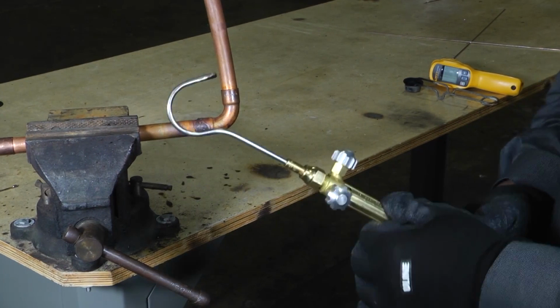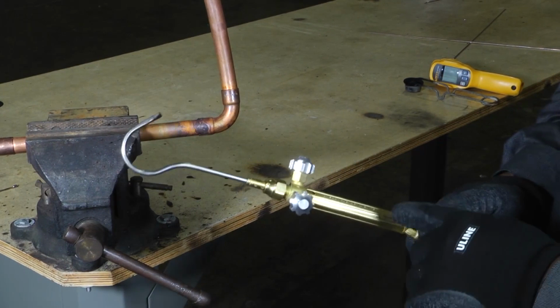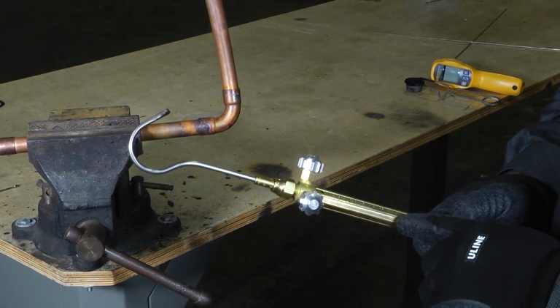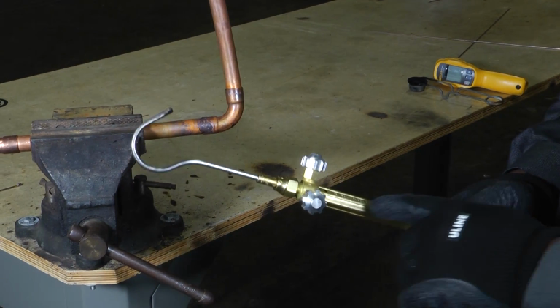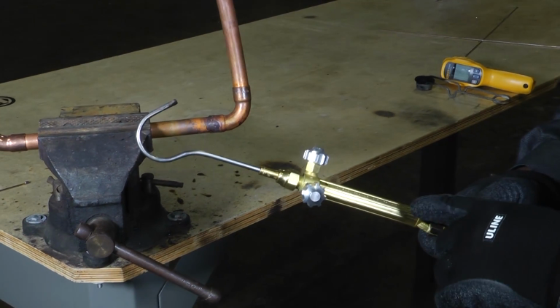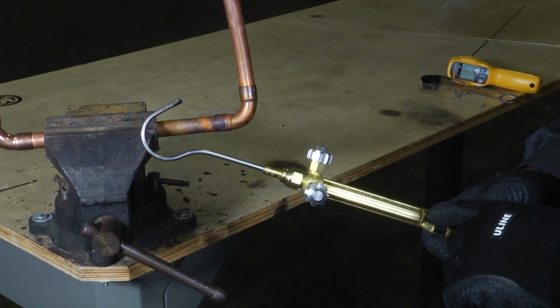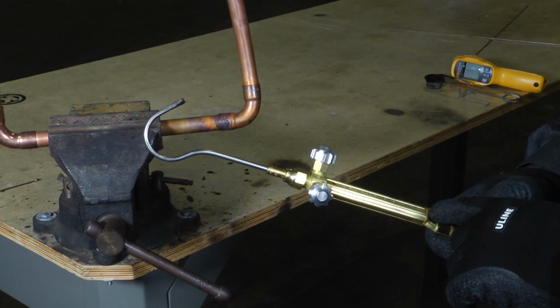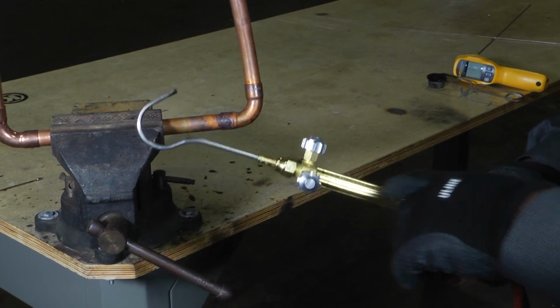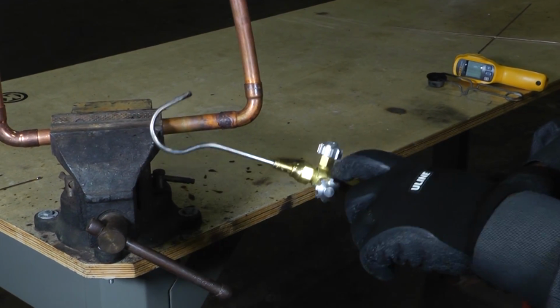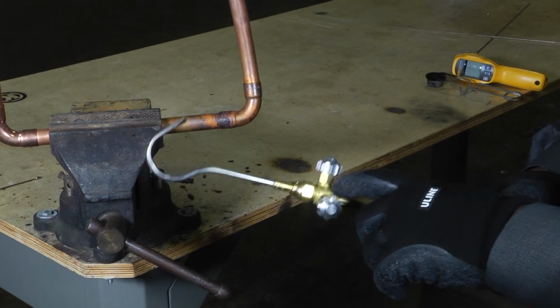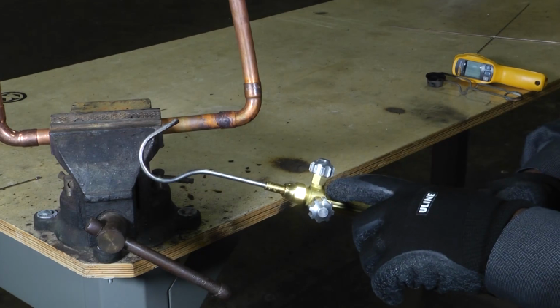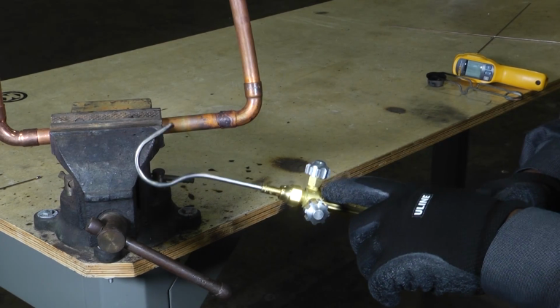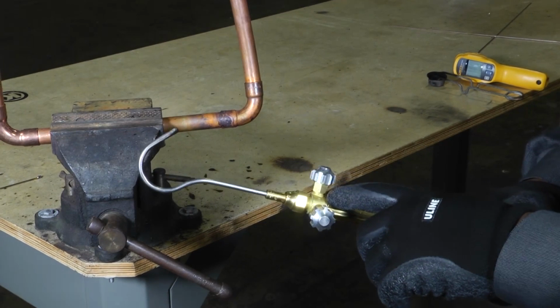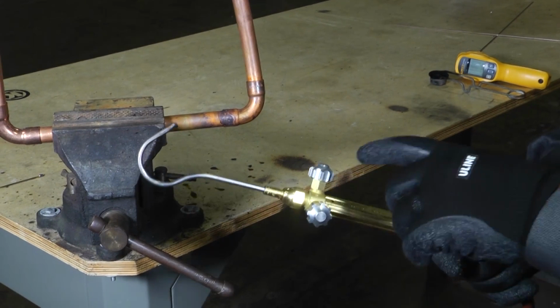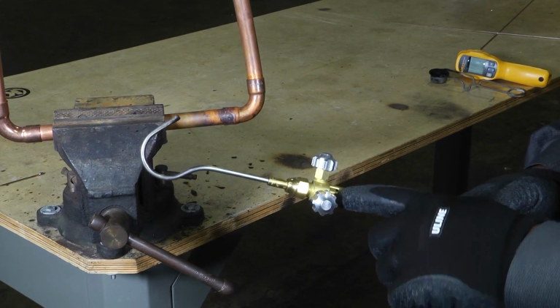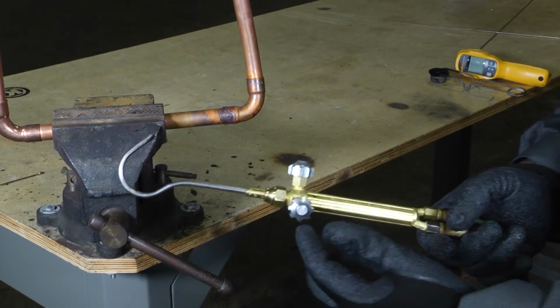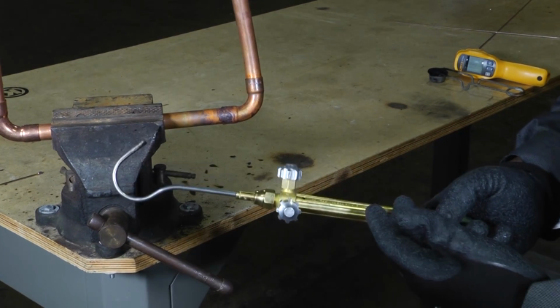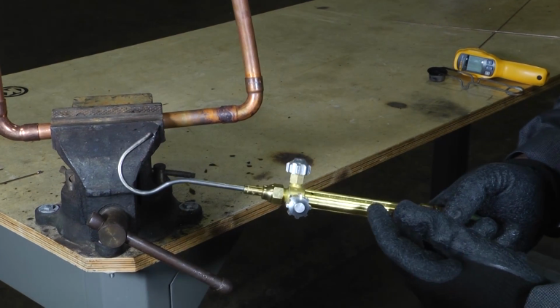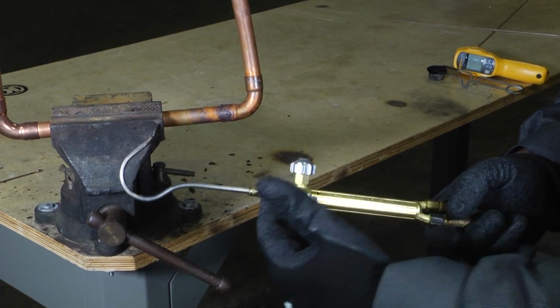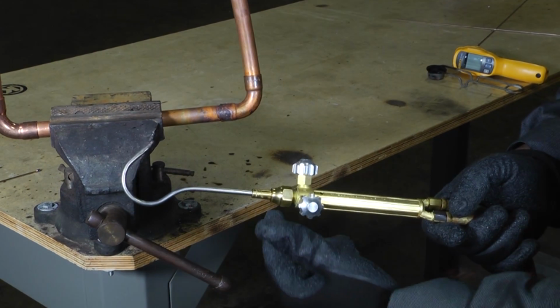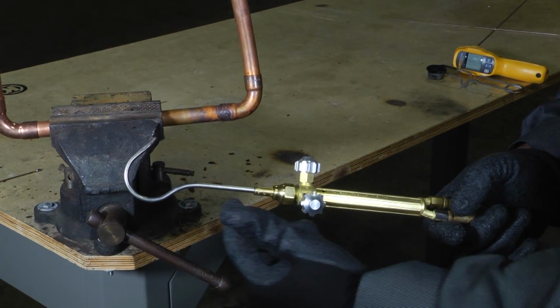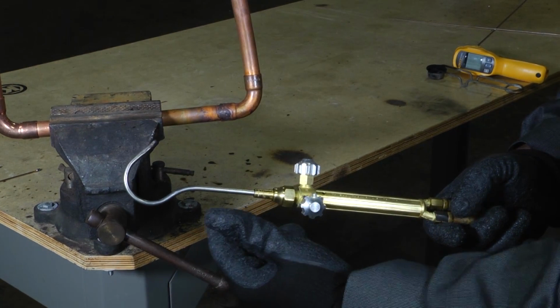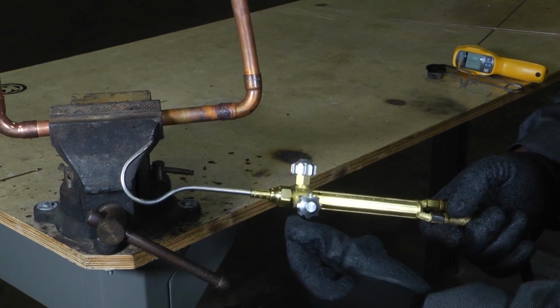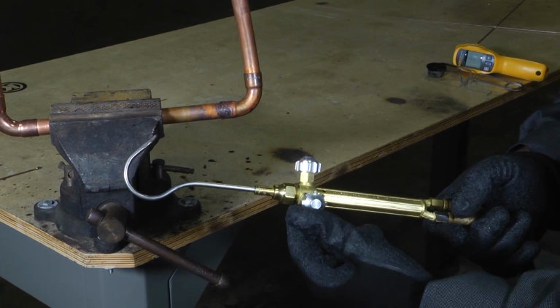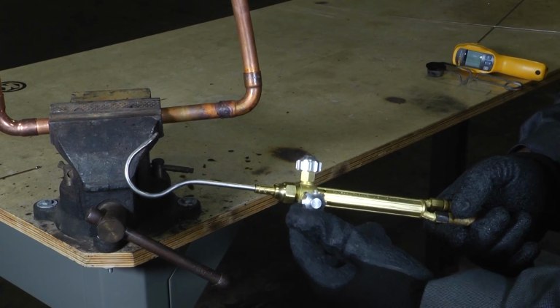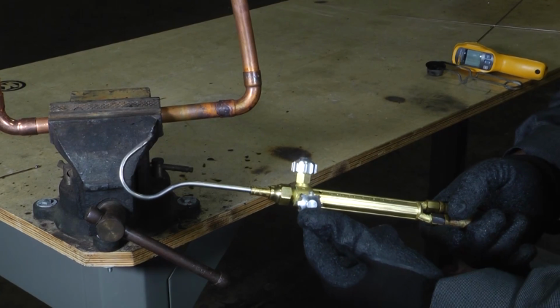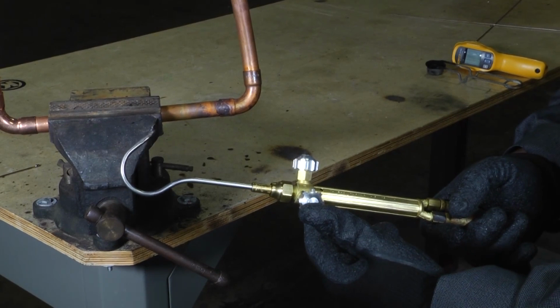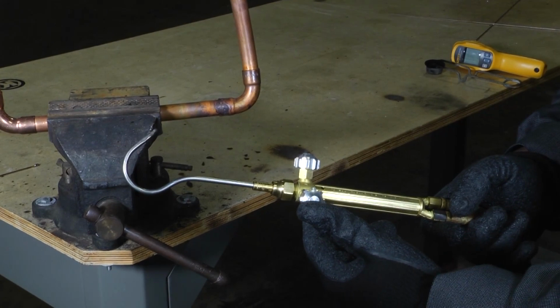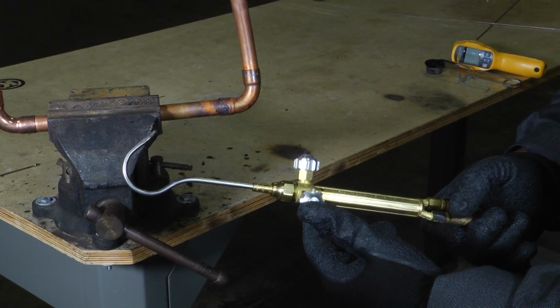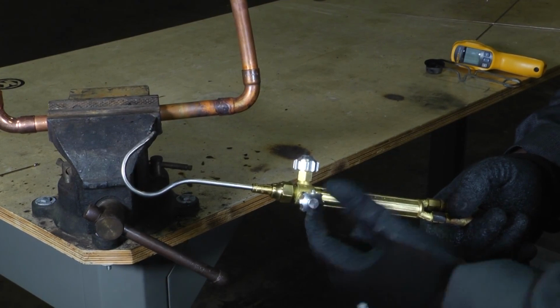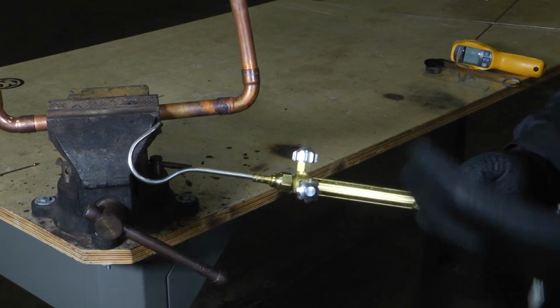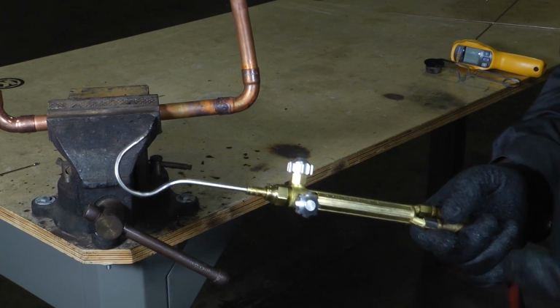You want to make sure that the tip you have fits your application. These come in different sizes, so you want to make sure that this tip can fit onto your torch set.